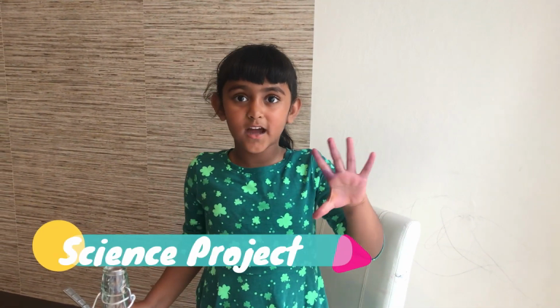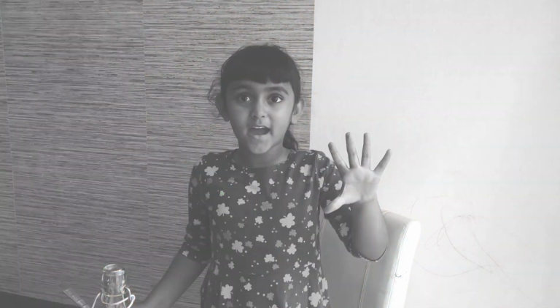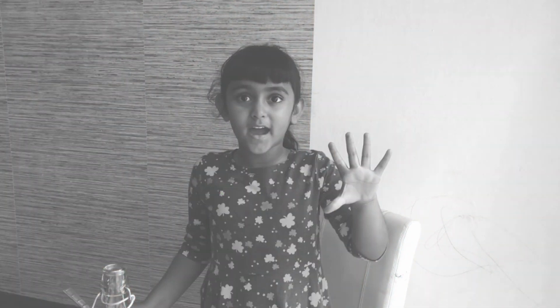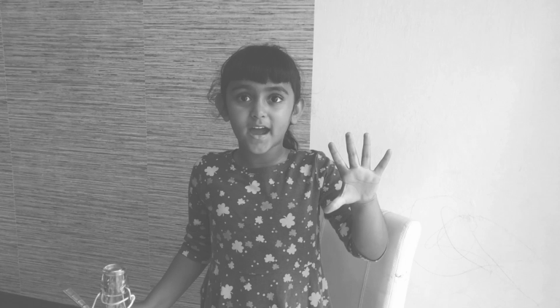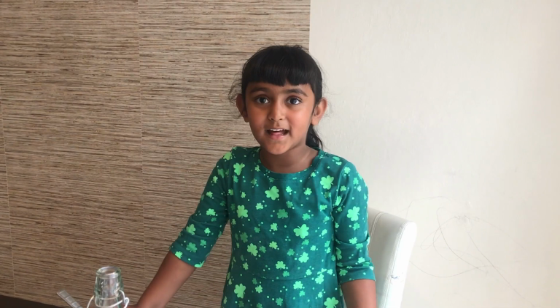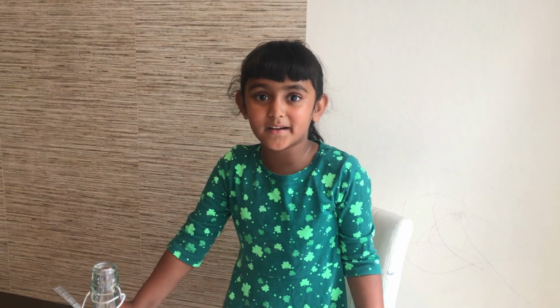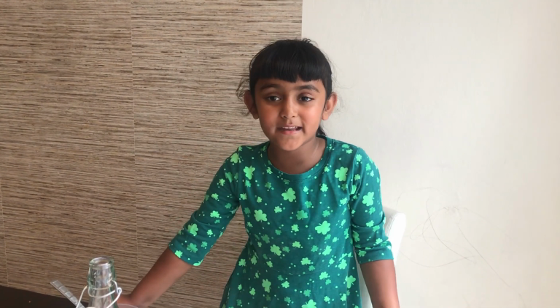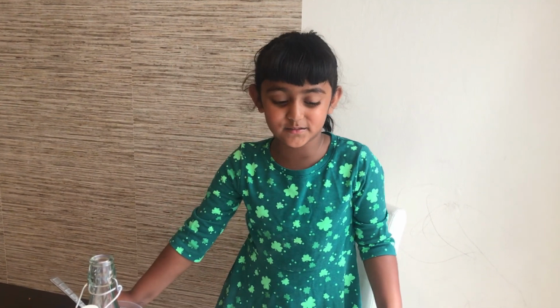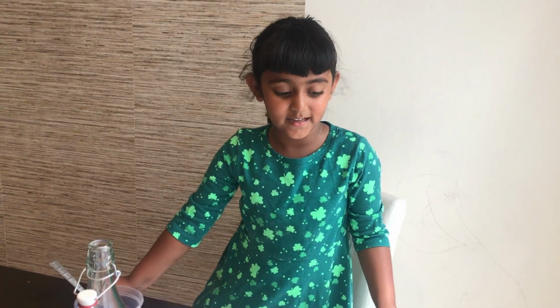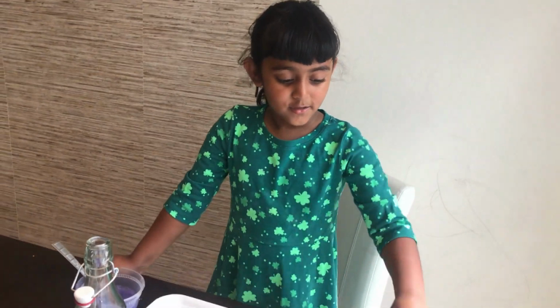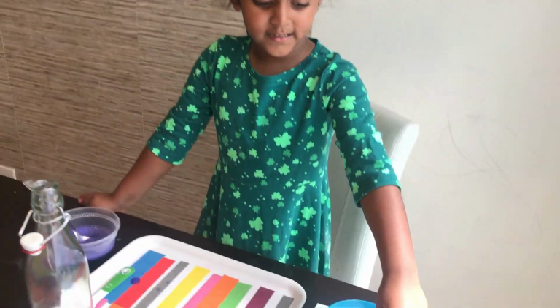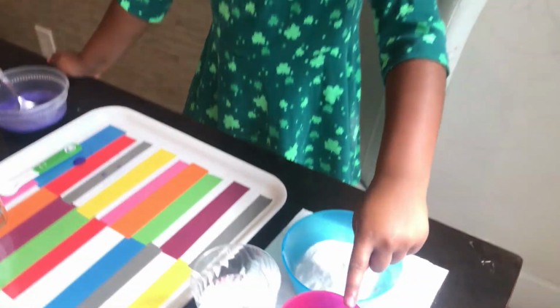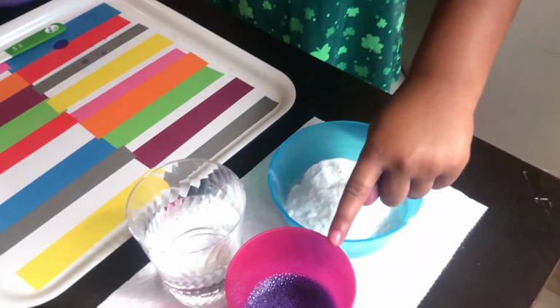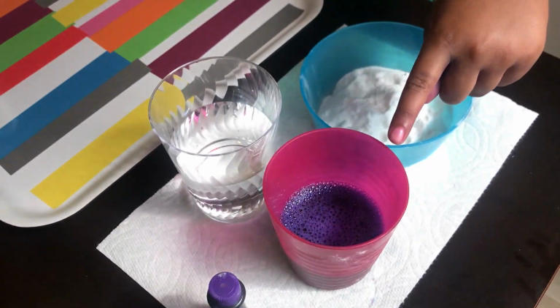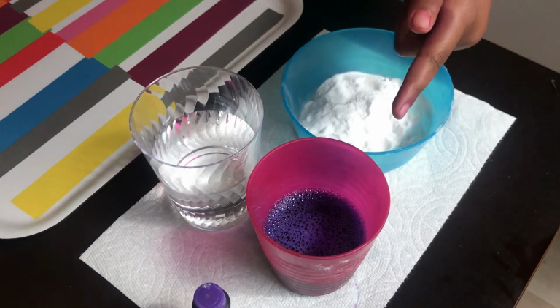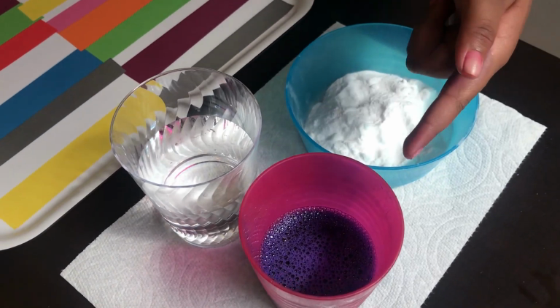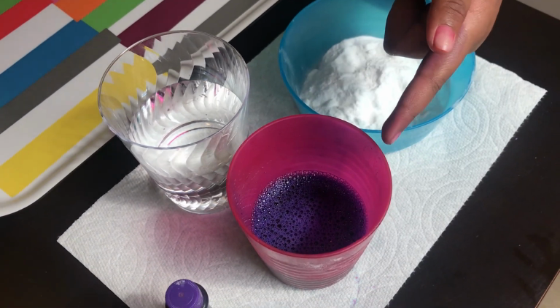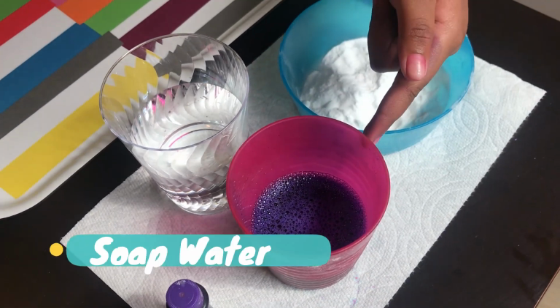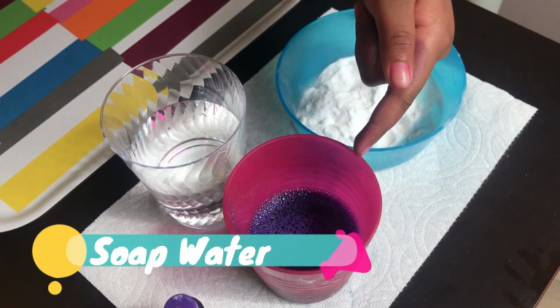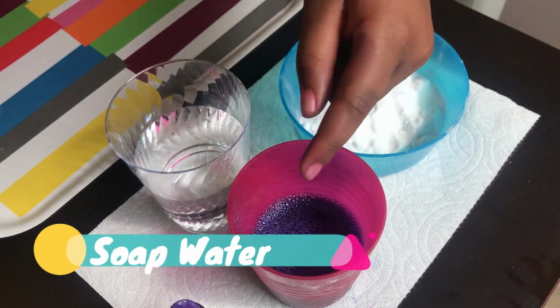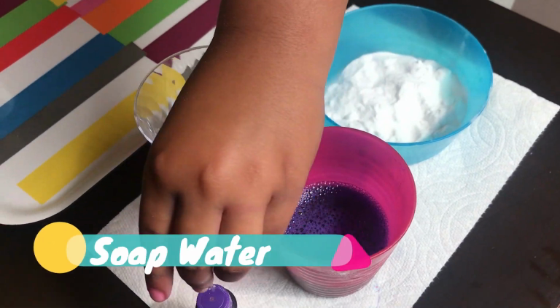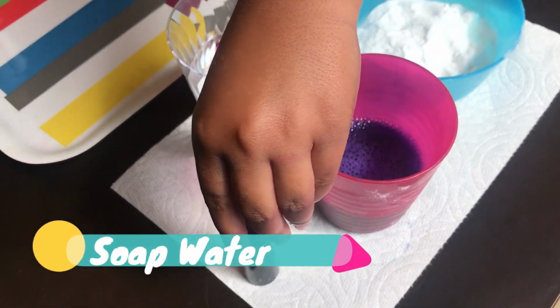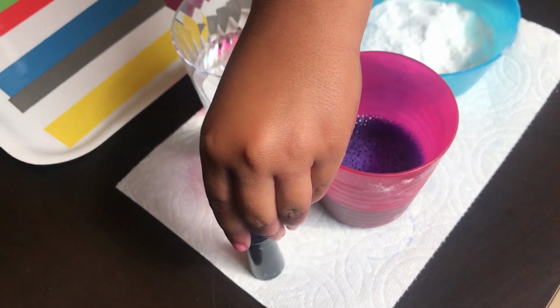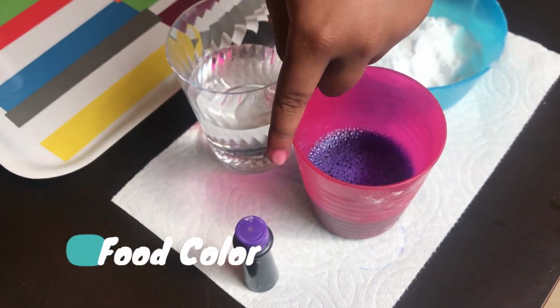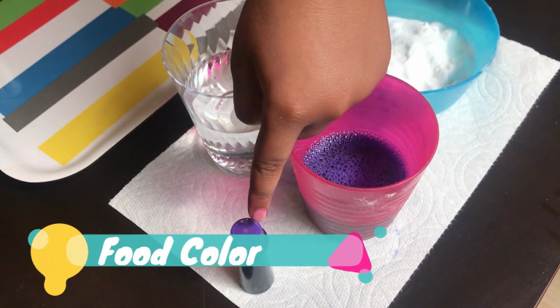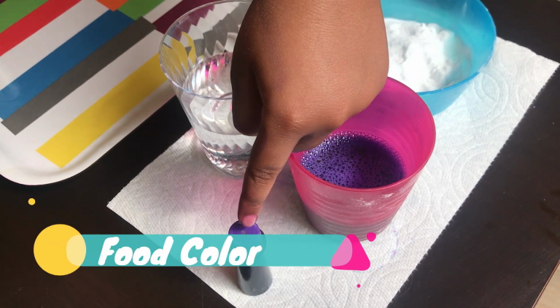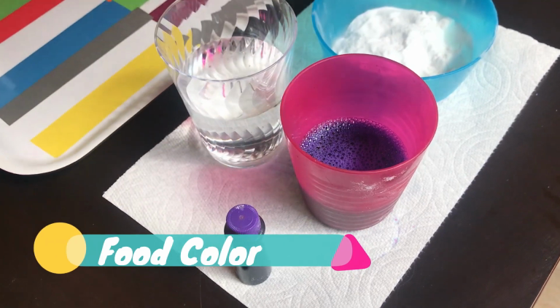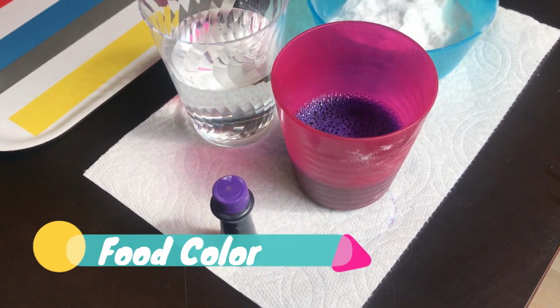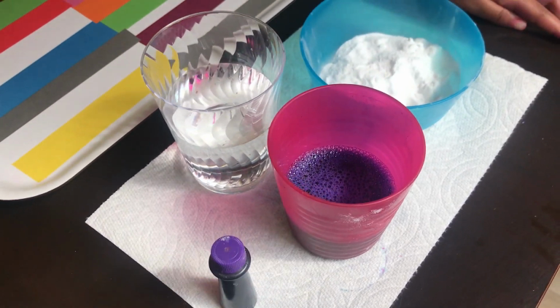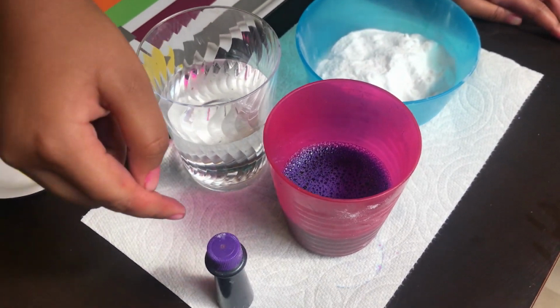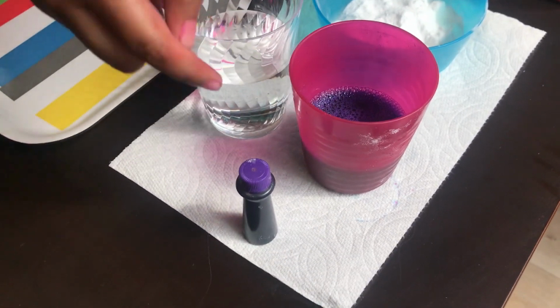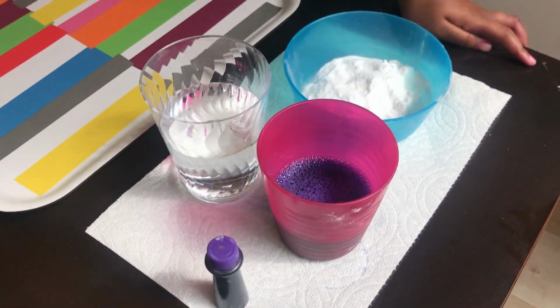Hold up! I need to tell you what ingredients you need. You need some color, like soap water. If you have any food color, I put purple. That's why it has a purple cap here.